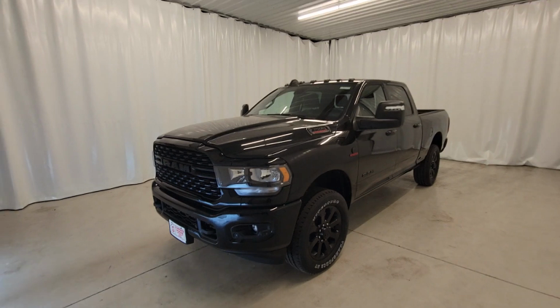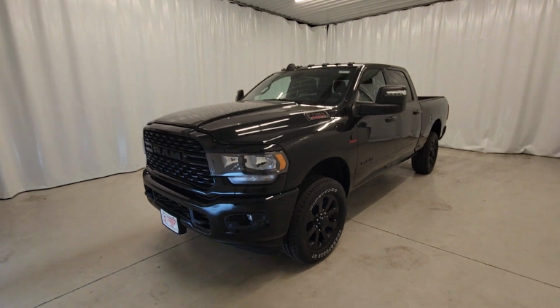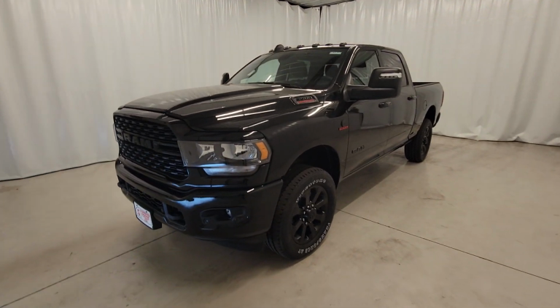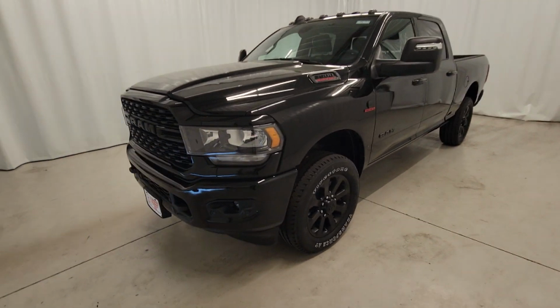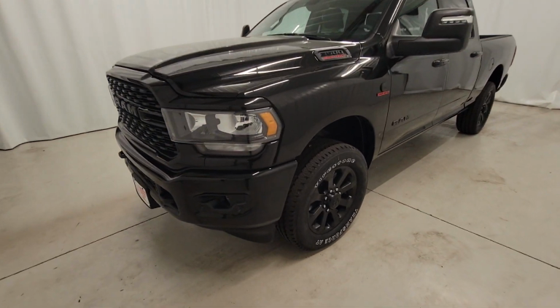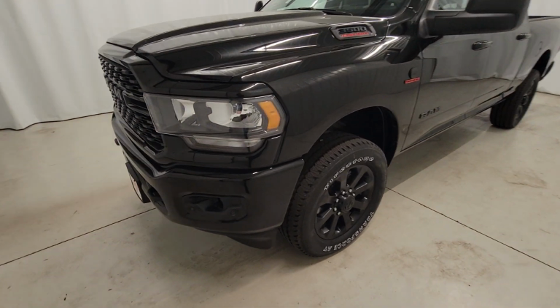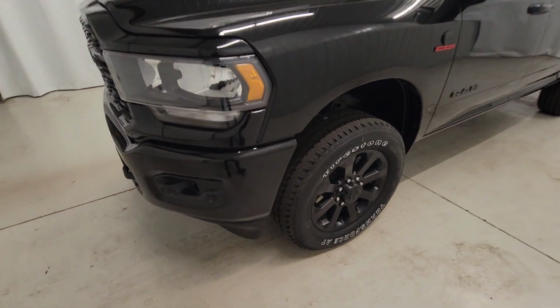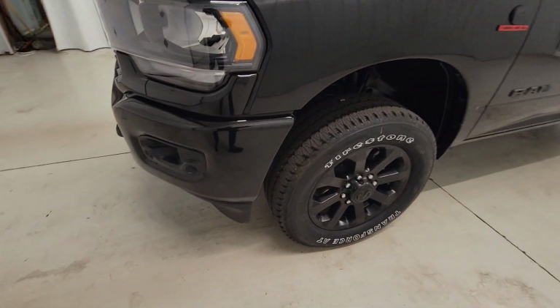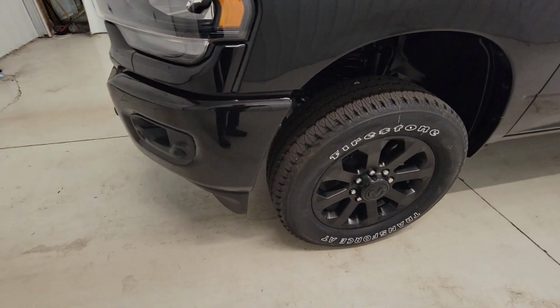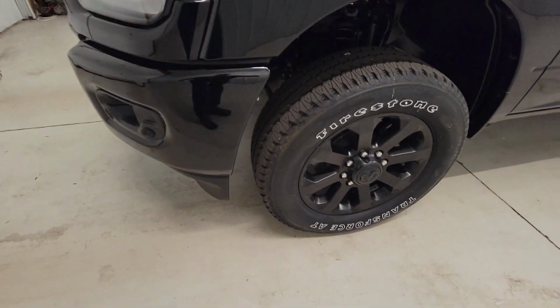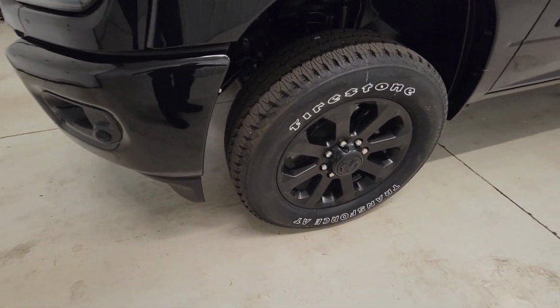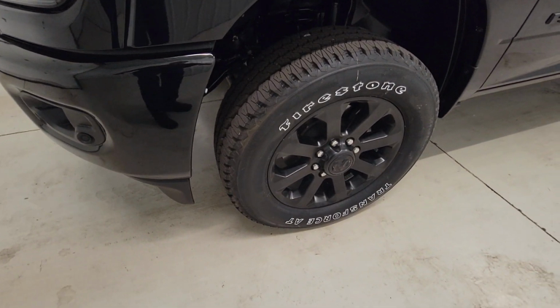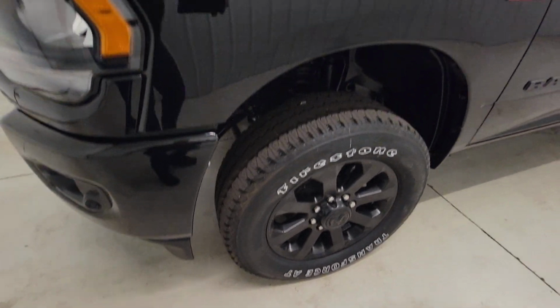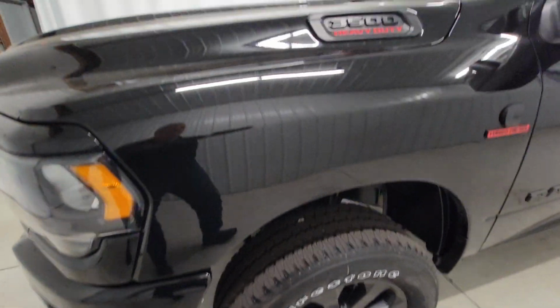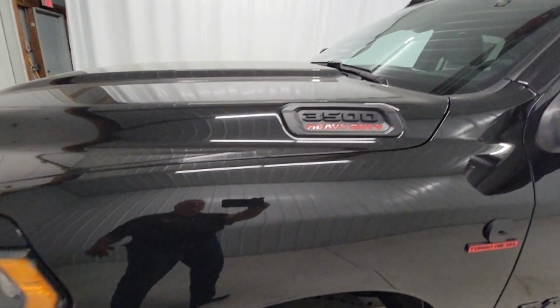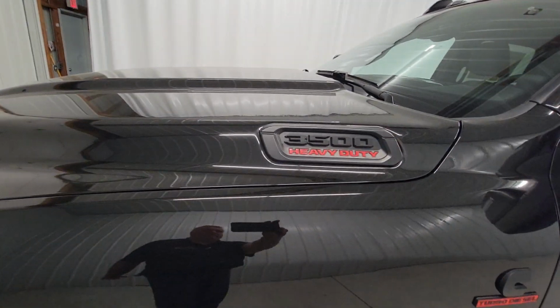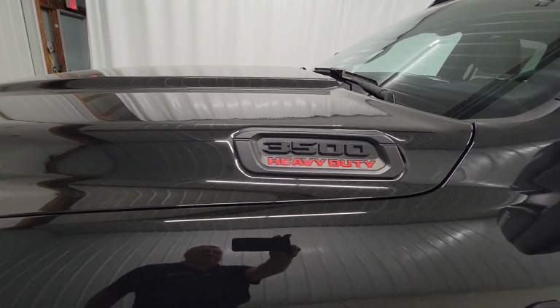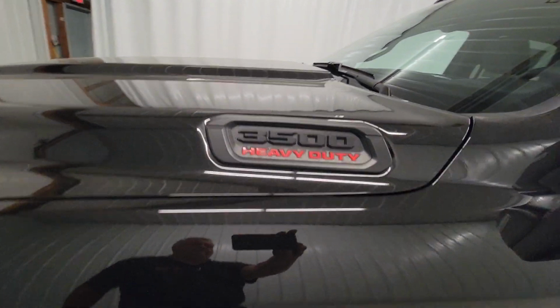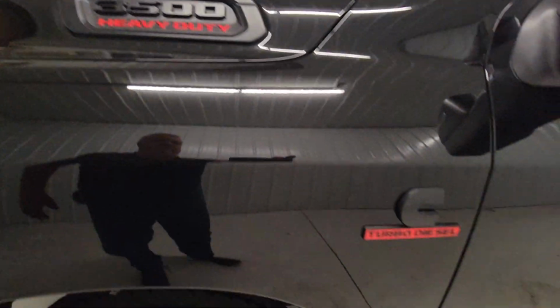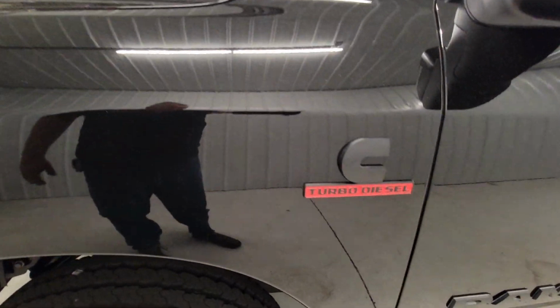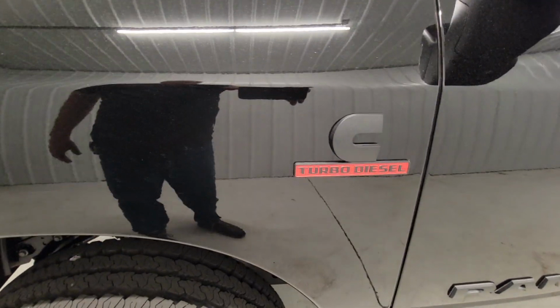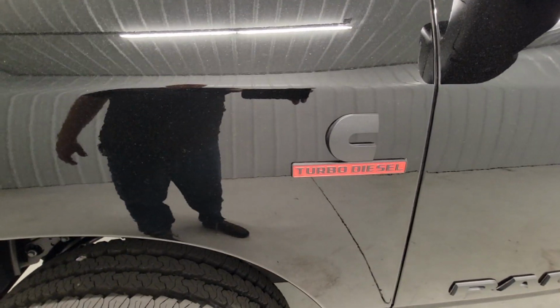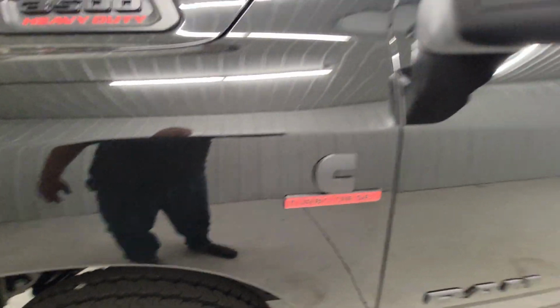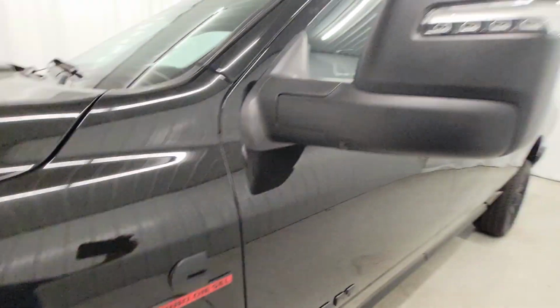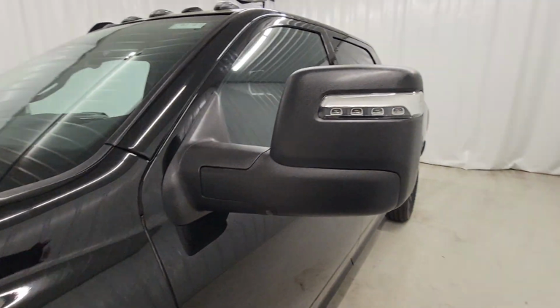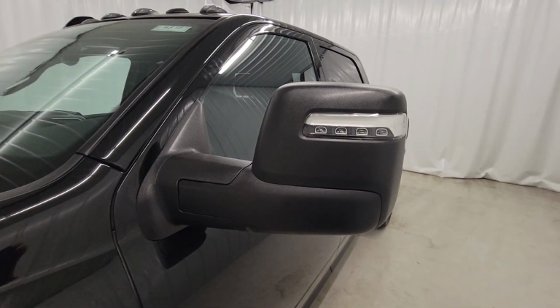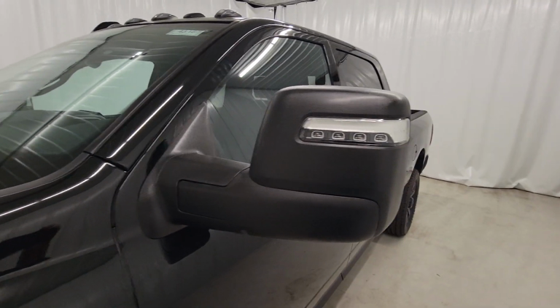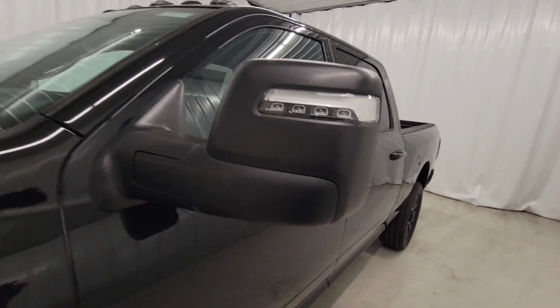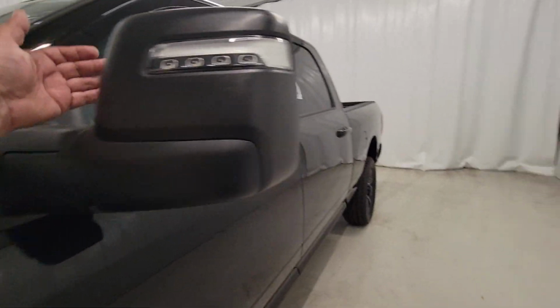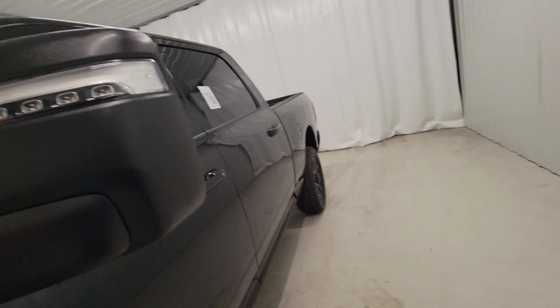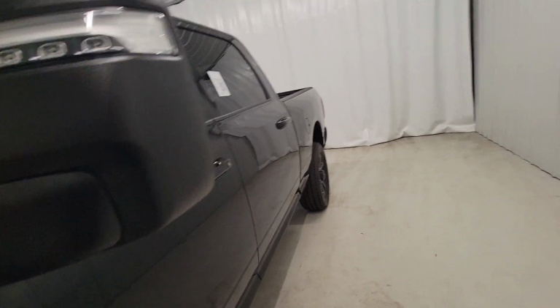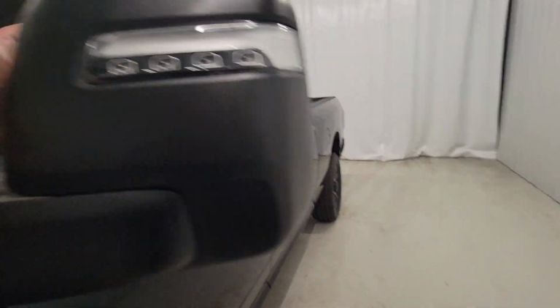Enjoy the view of this 2023 Ram 3500. See for yourself when you take it out for a test drive. Our professional staff looks forward to giving you excellent service.